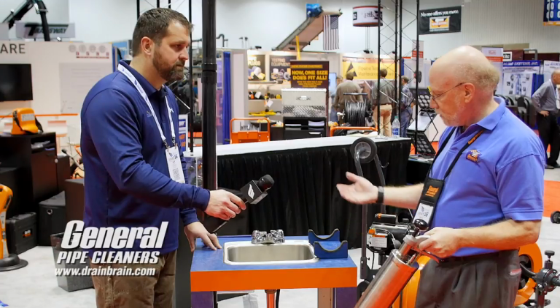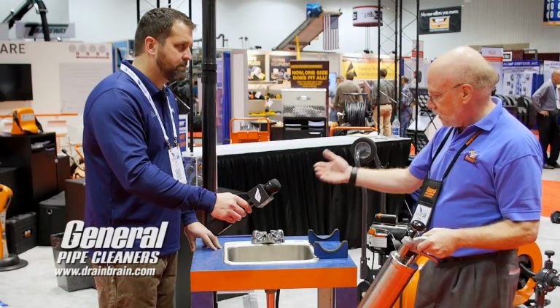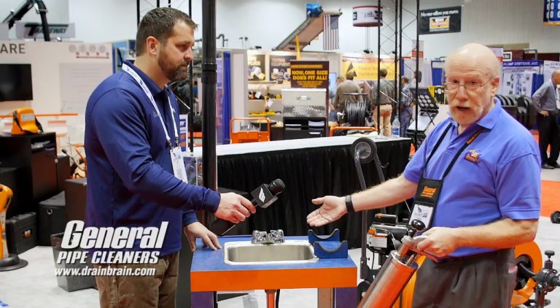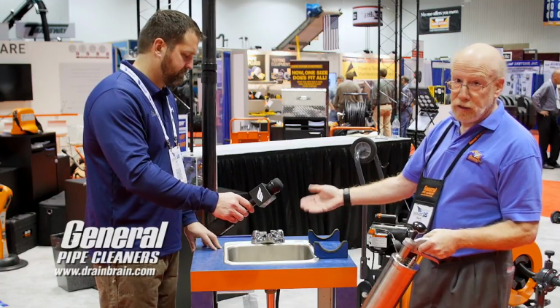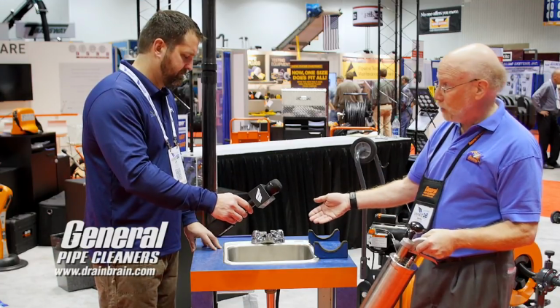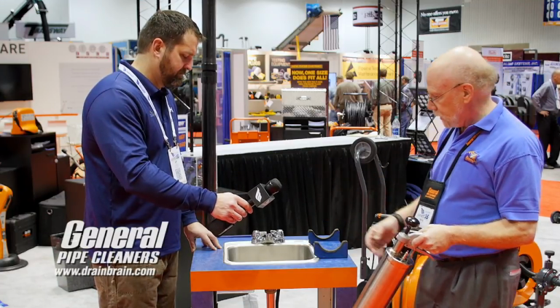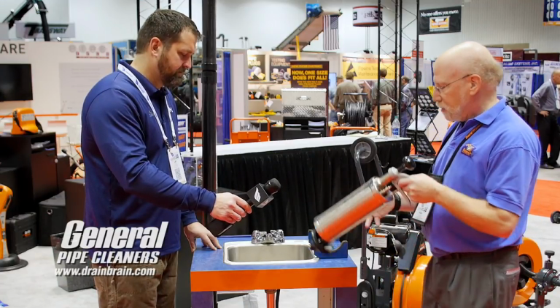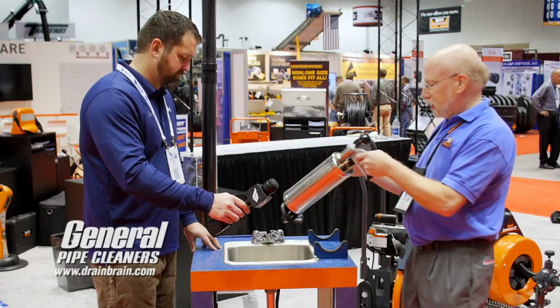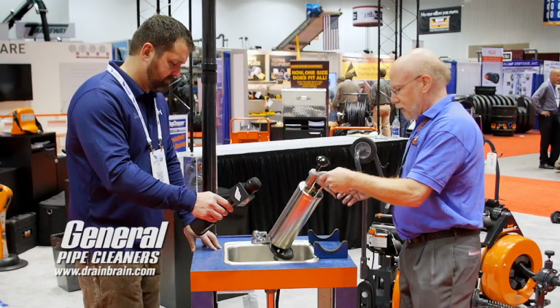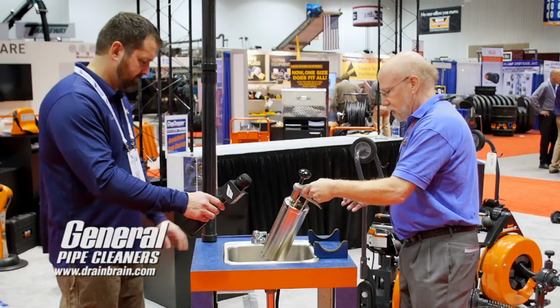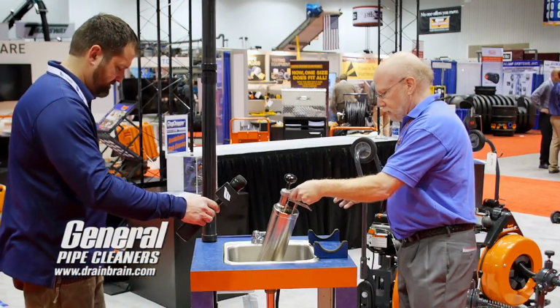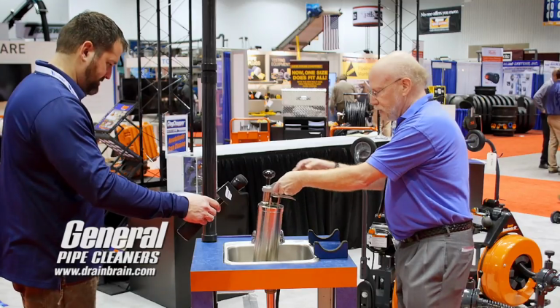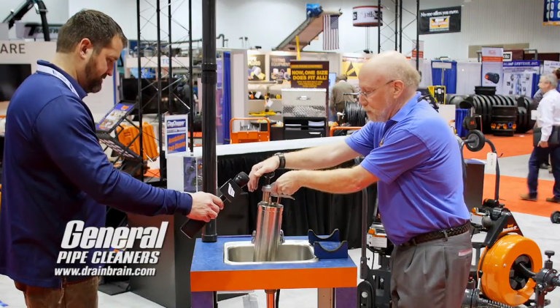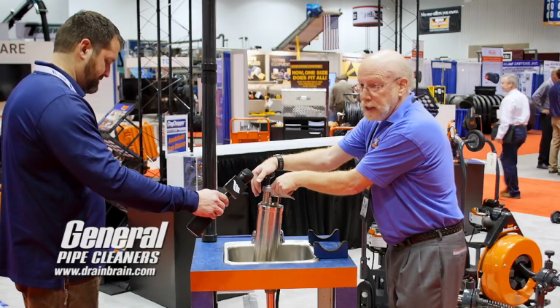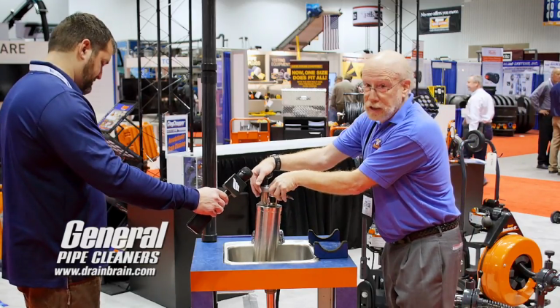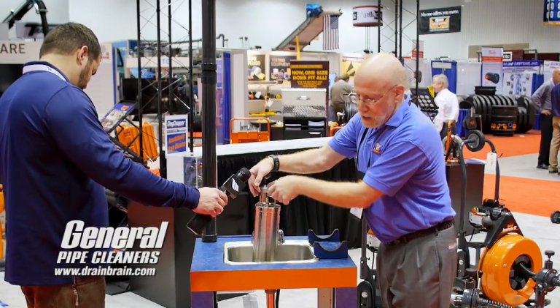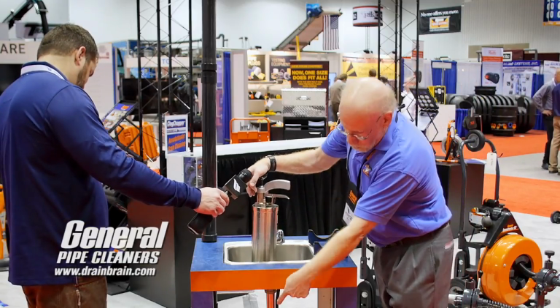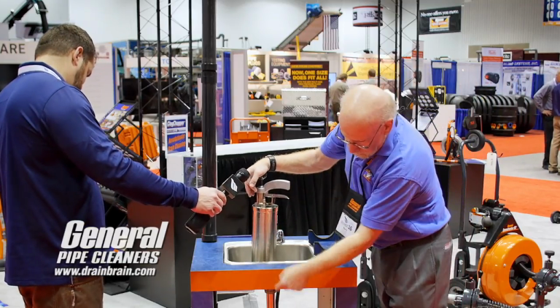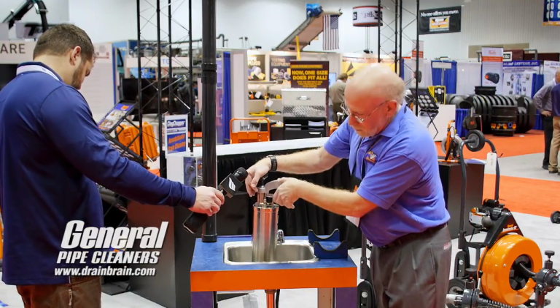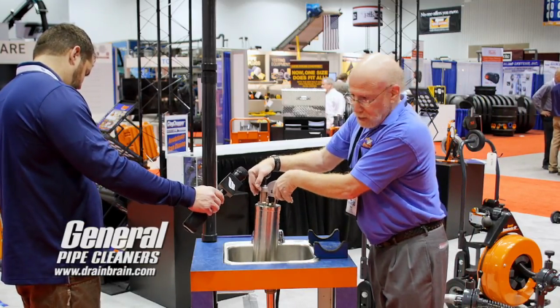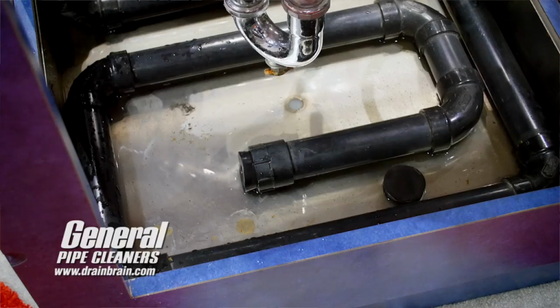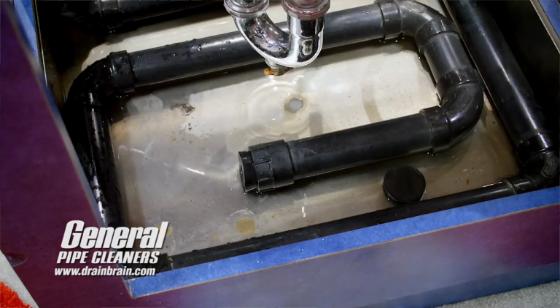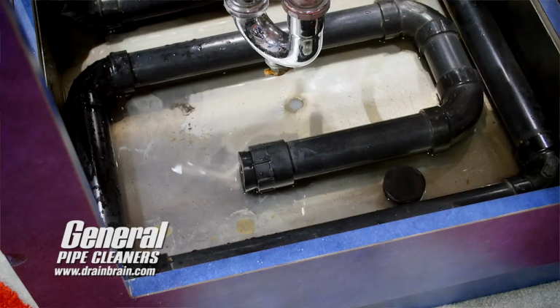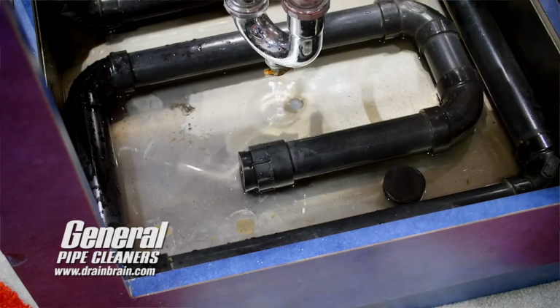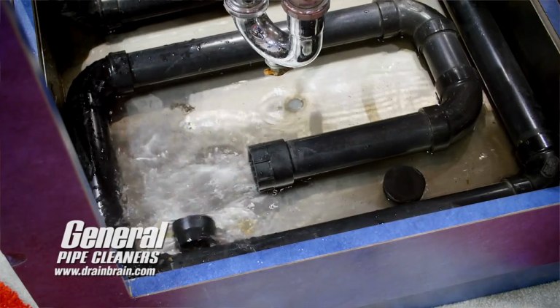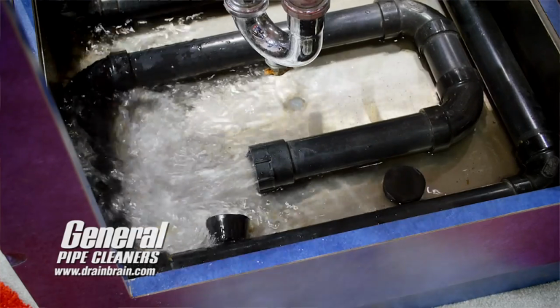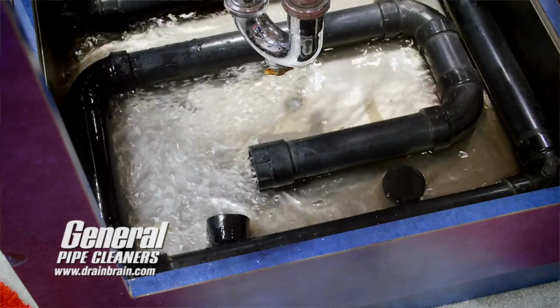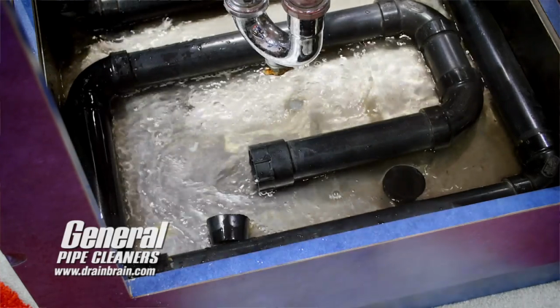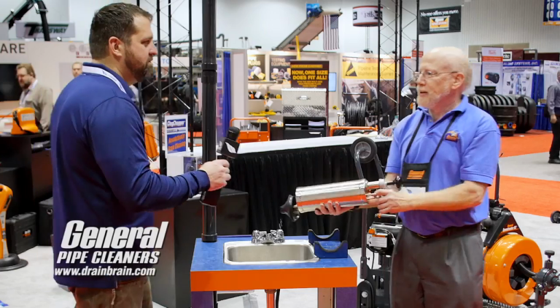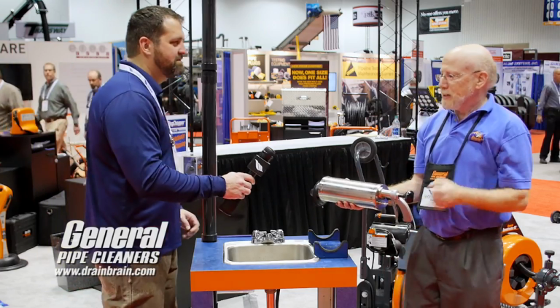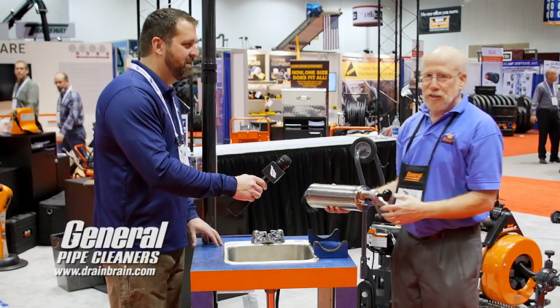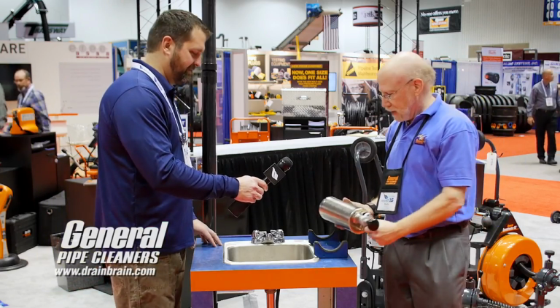I've got a sink full of water. I put this into the drain, right over the seal, and push down to get a tight seal. We're going to watch our stoppage here on the count of three — one, two, three. Wow. Pops the stoppage out nicely.